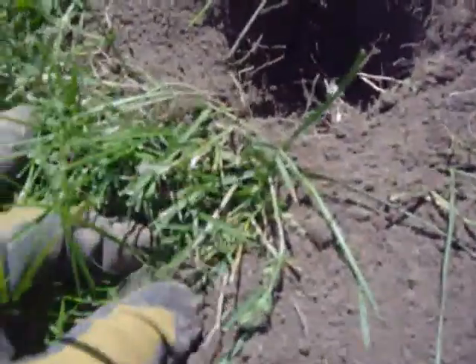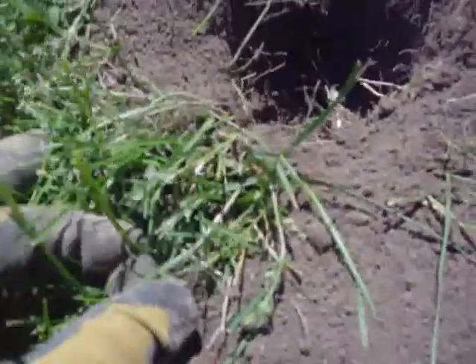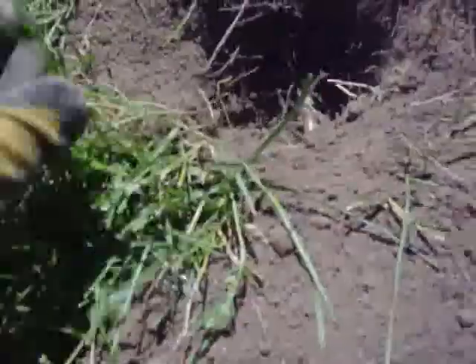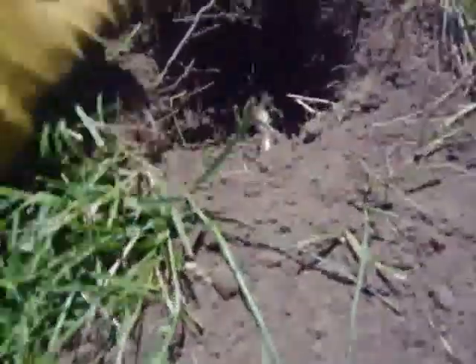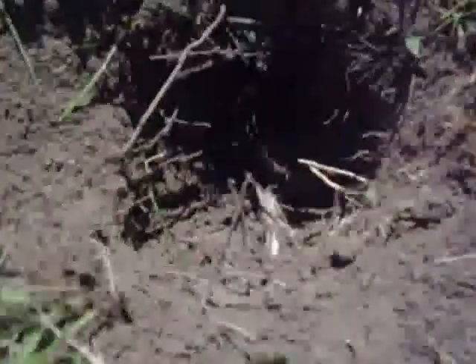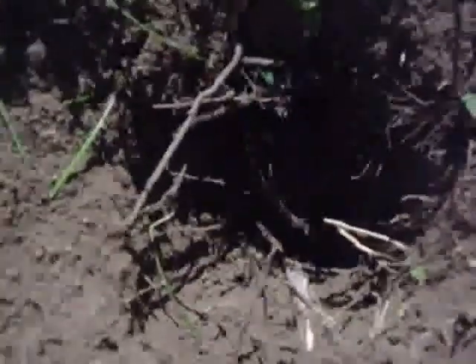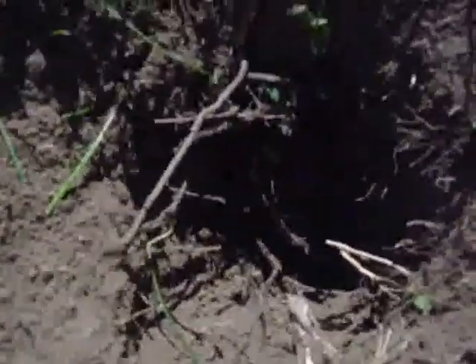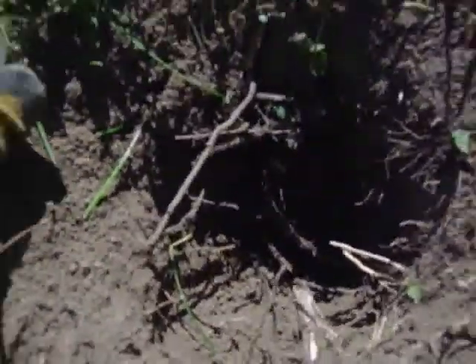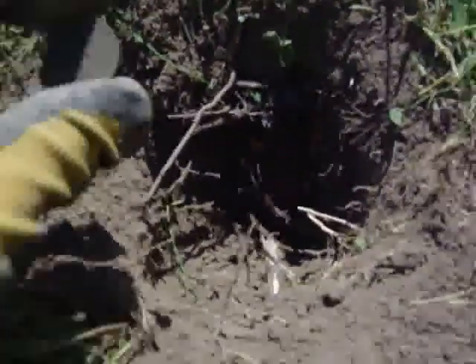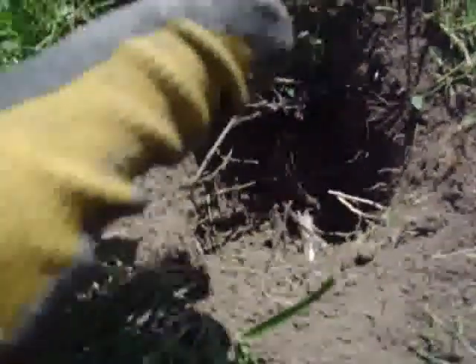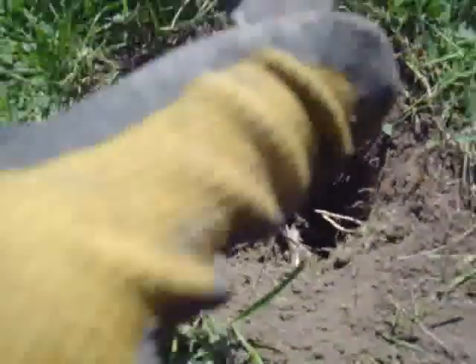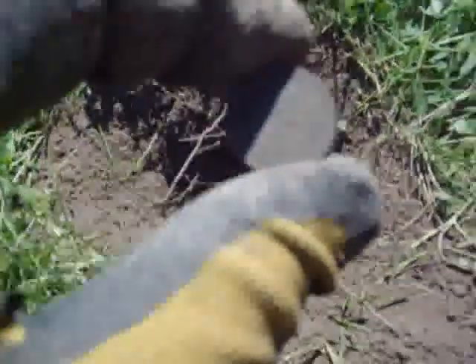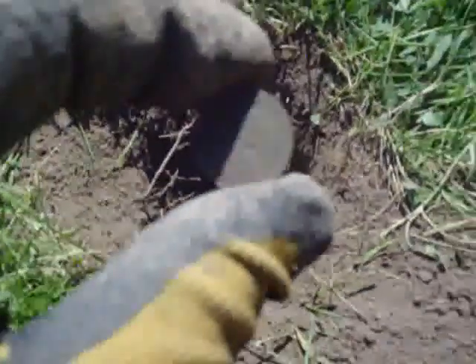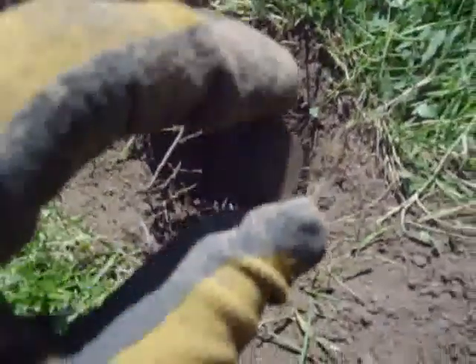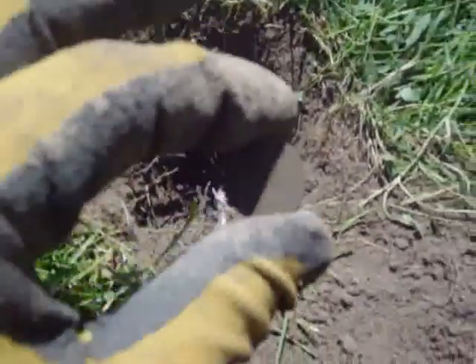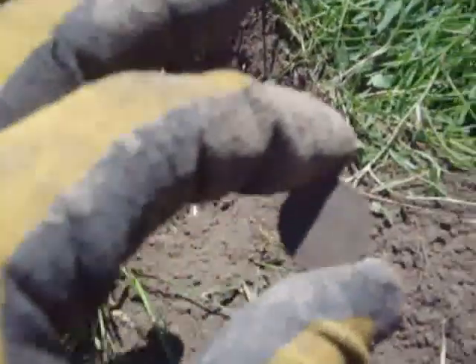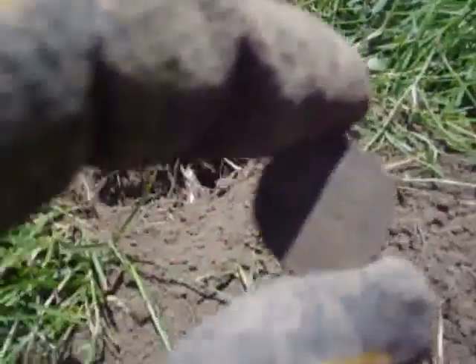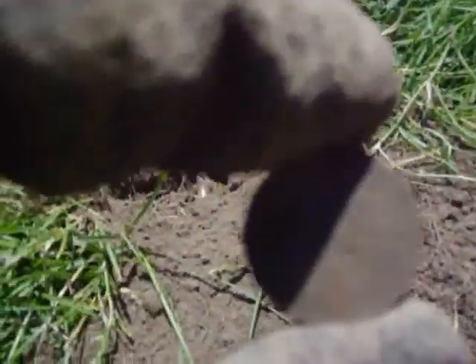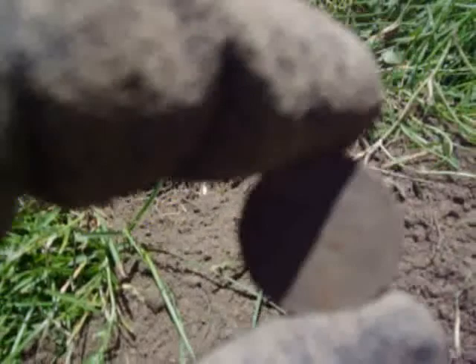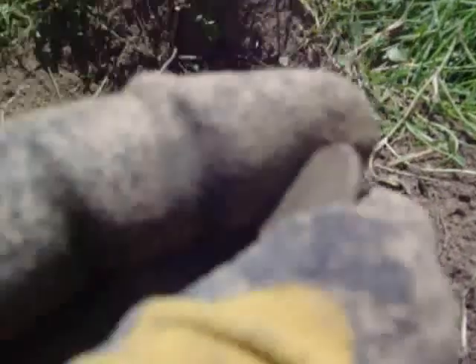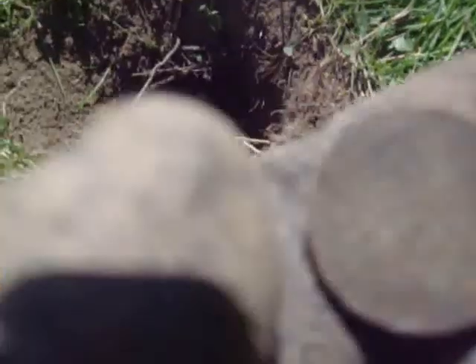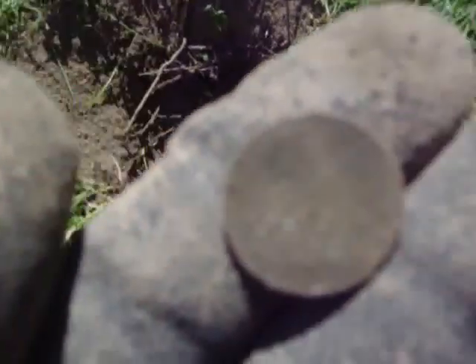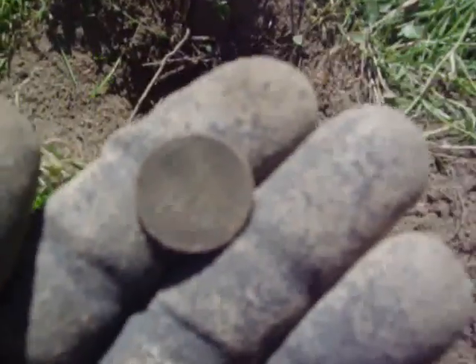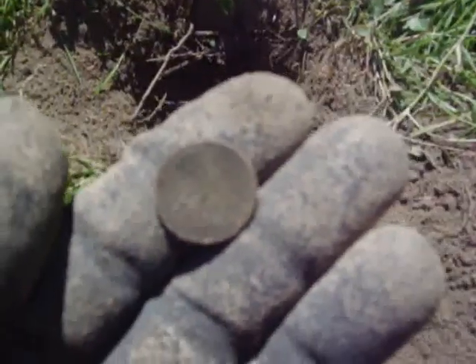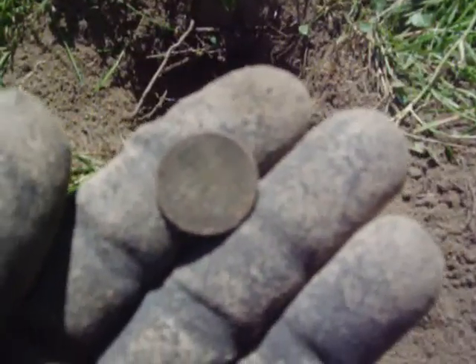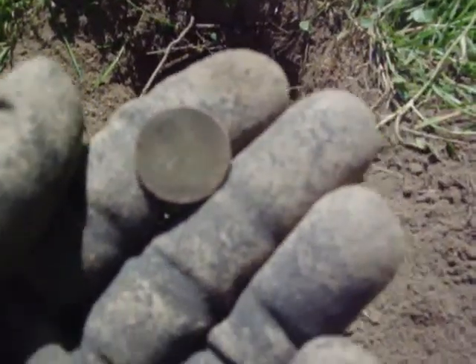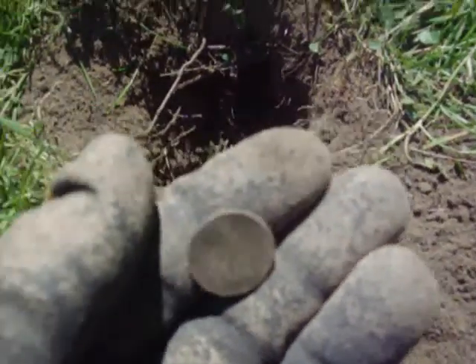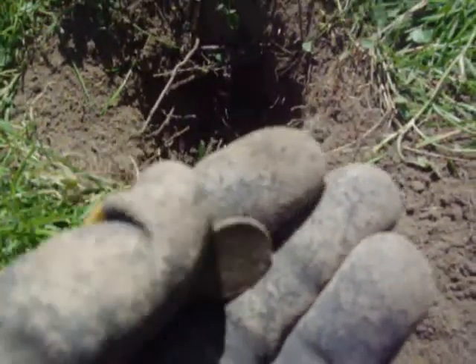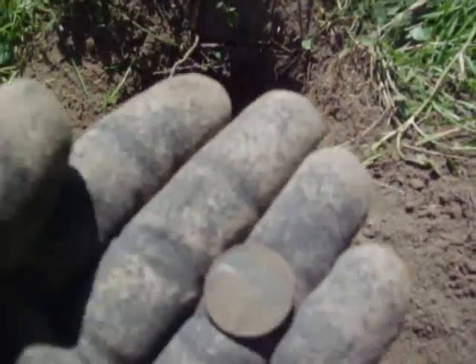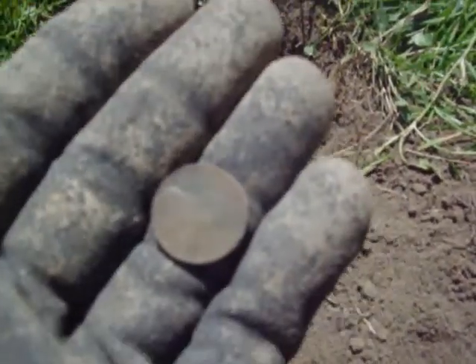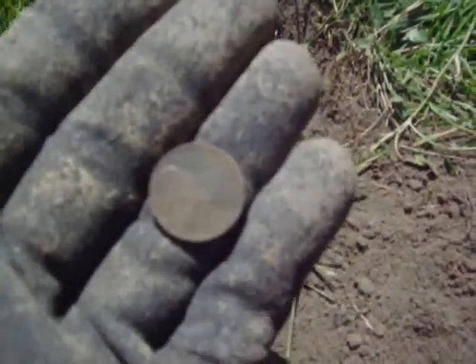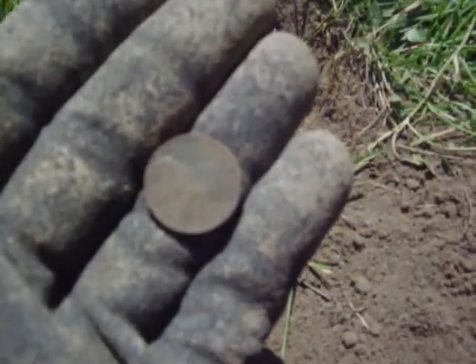Here's the next one — it's a deep wheat penny, probably about six or seven inches down. It's a 1946 wheat.